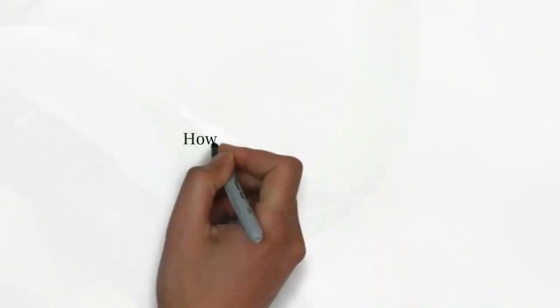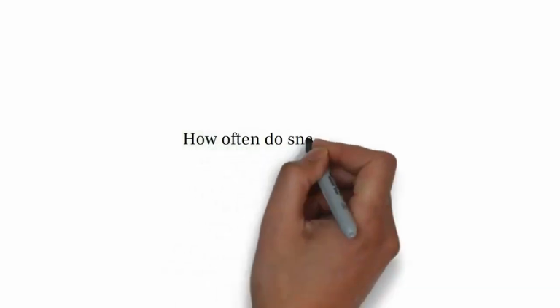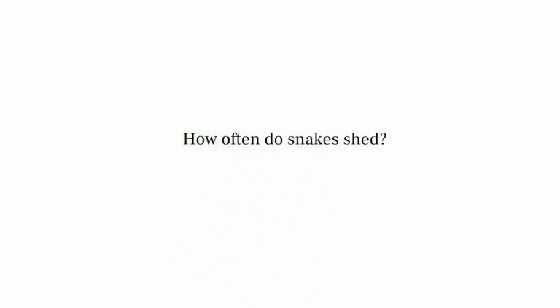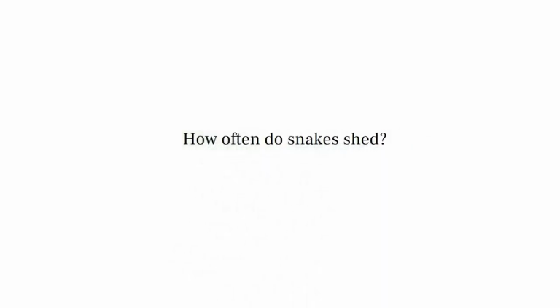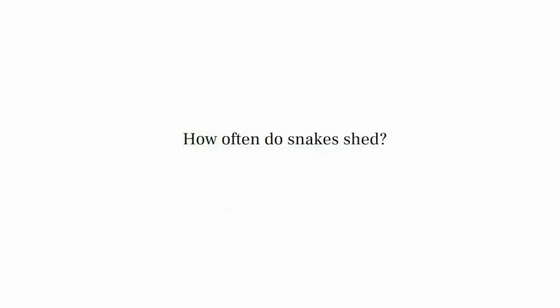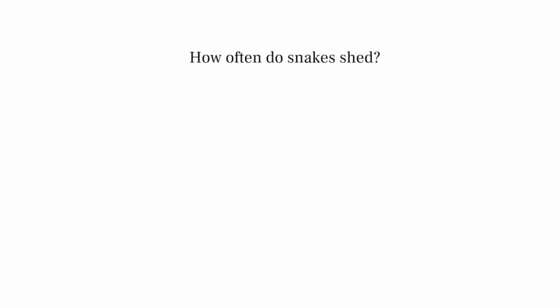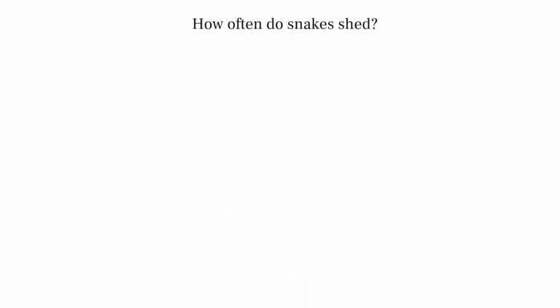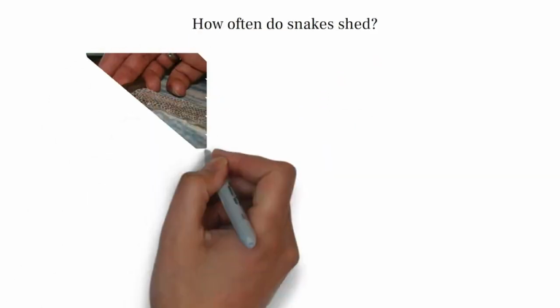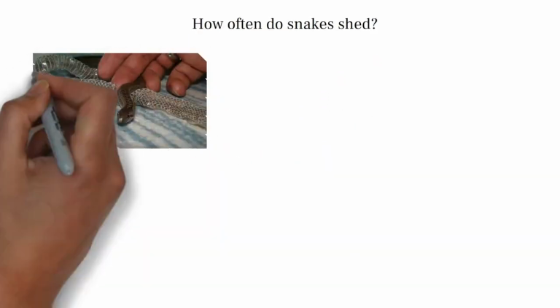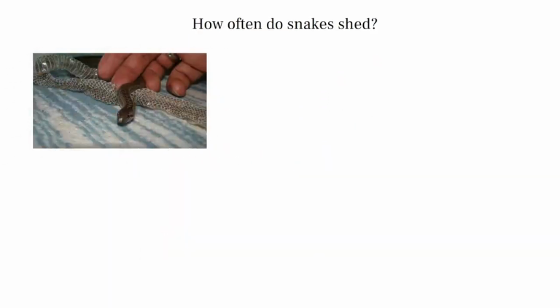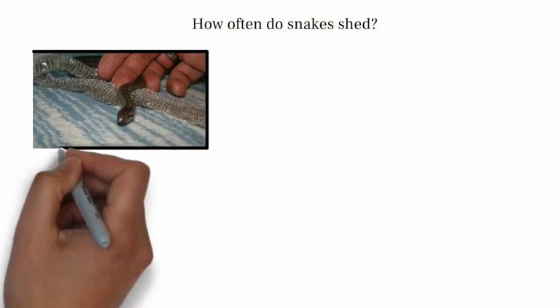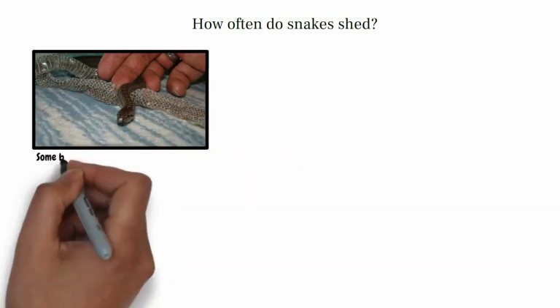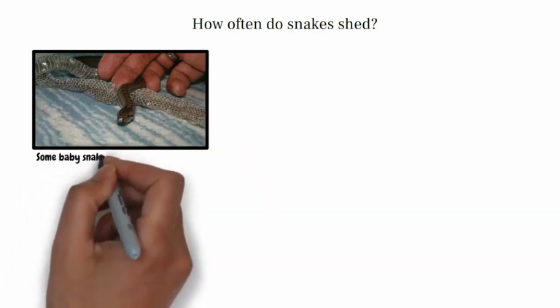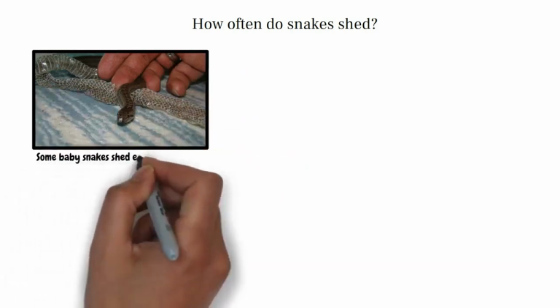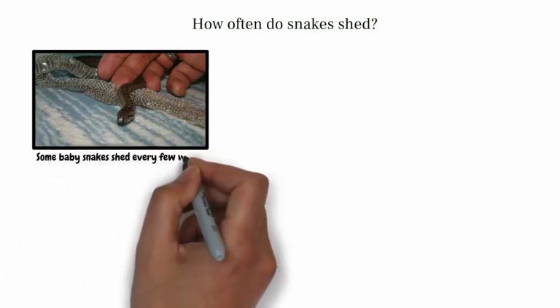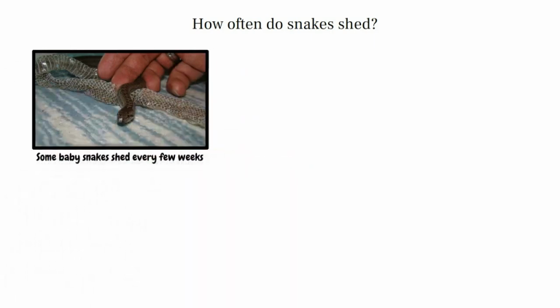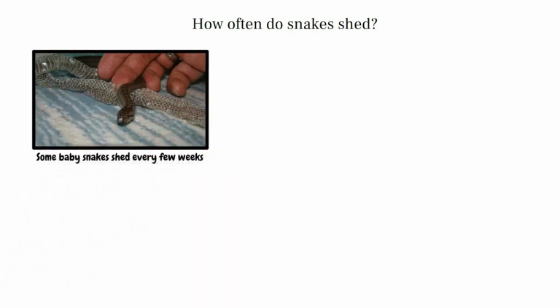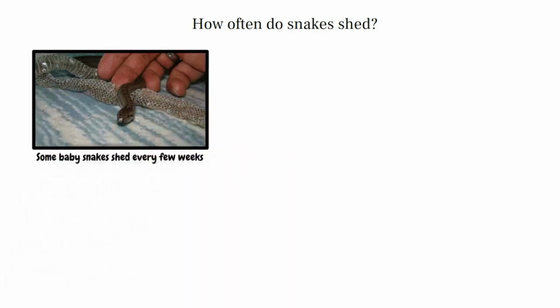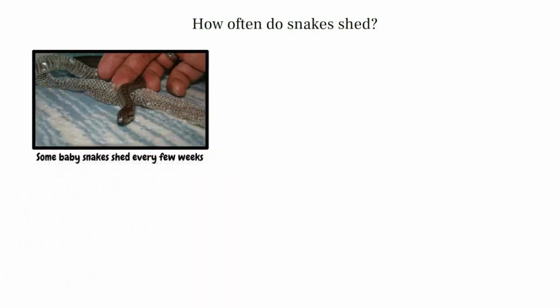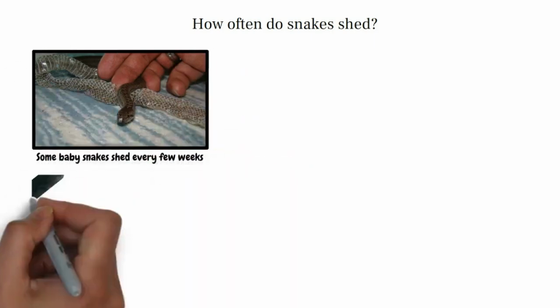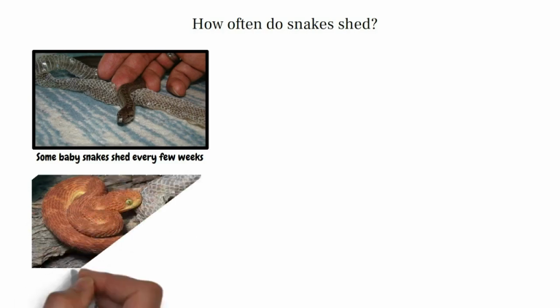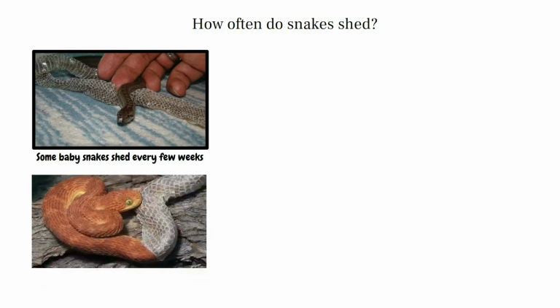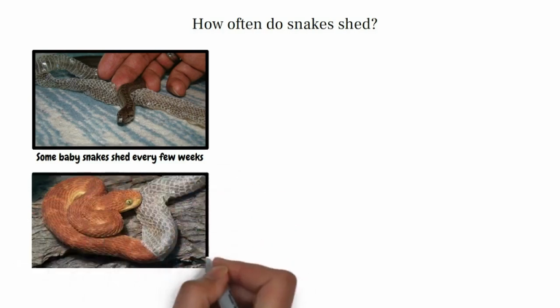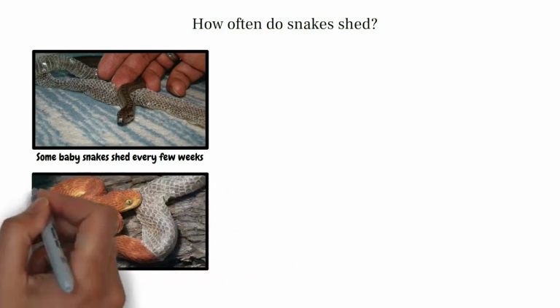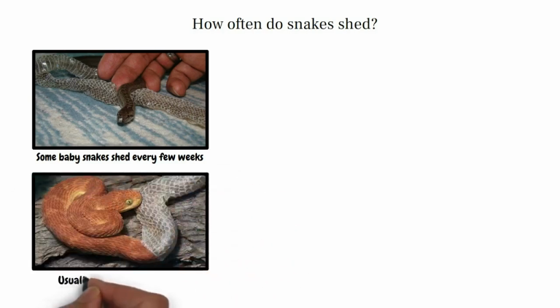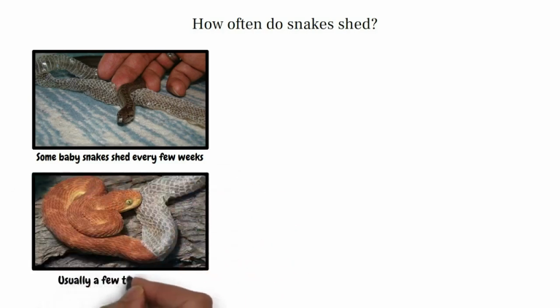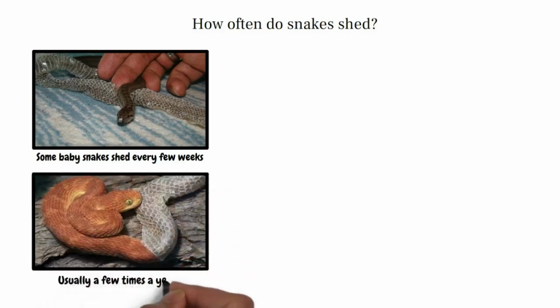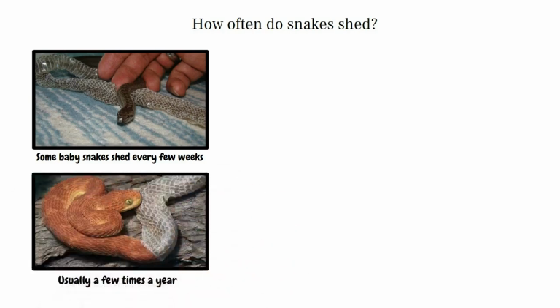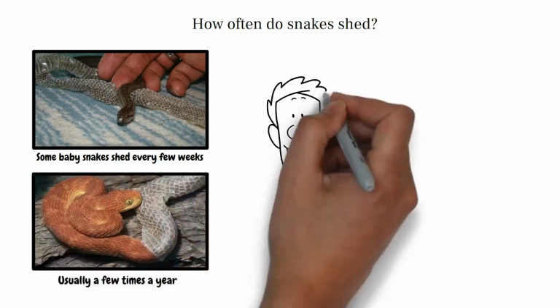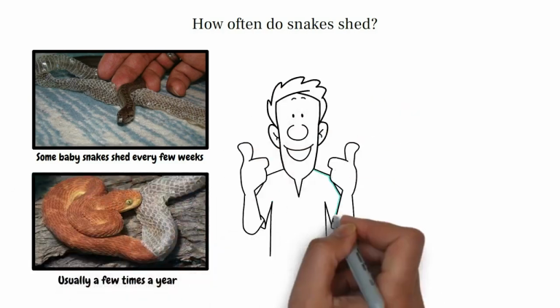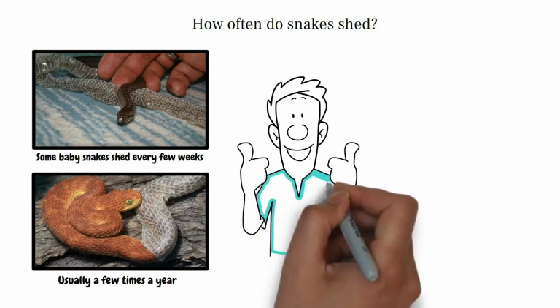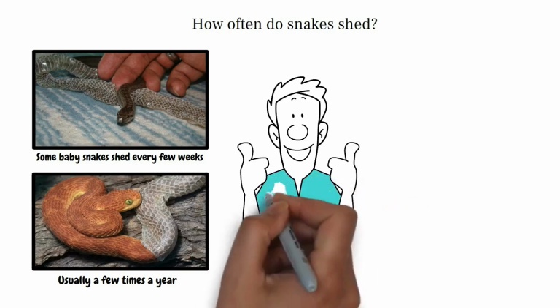How often do snakes shed? Younger snakes shed more frequently because they grow faster — some baby snakes shed every few weeks. Adult snakes, on the other hand, shed less often, usually a few times a year.